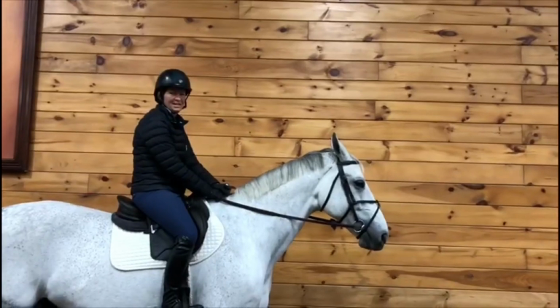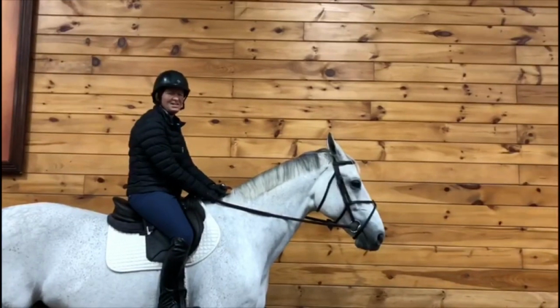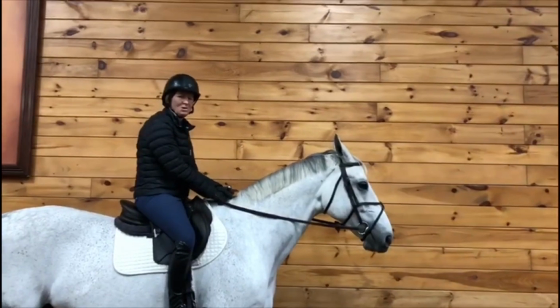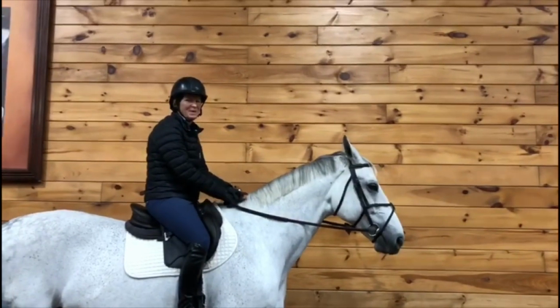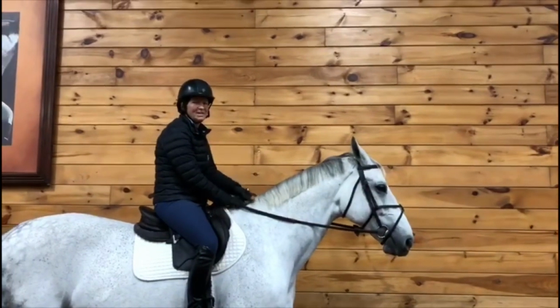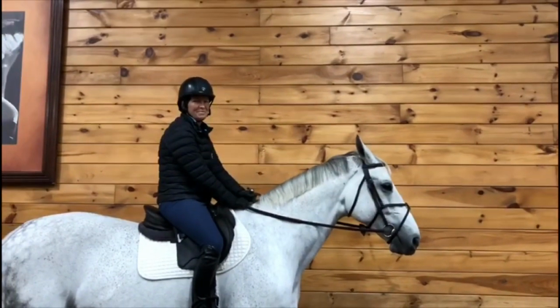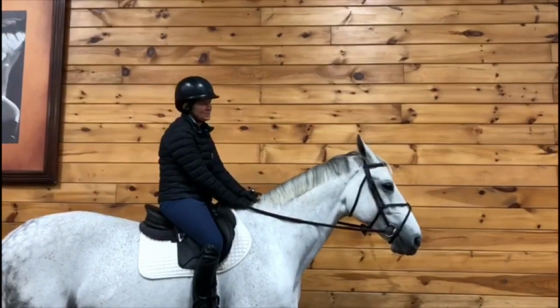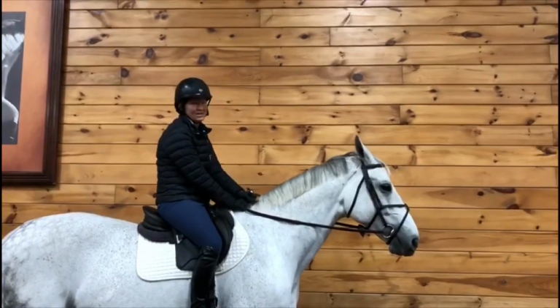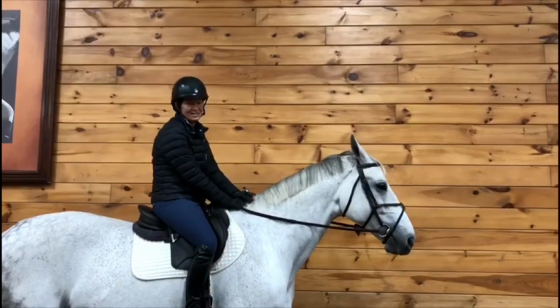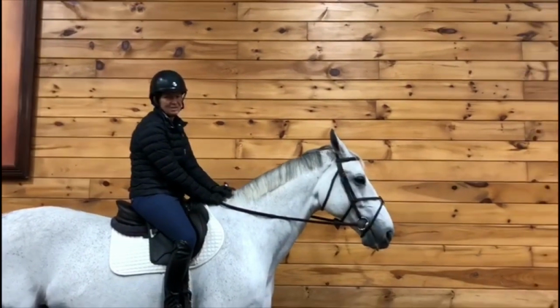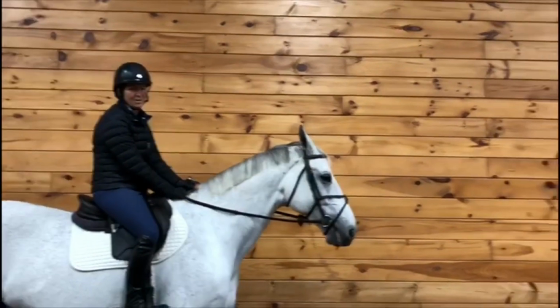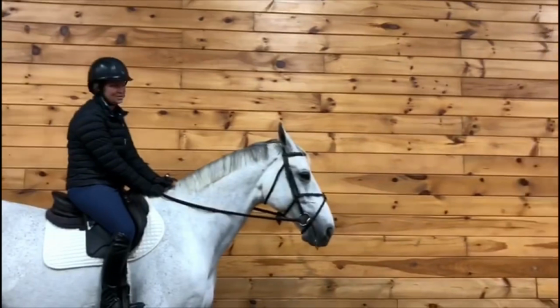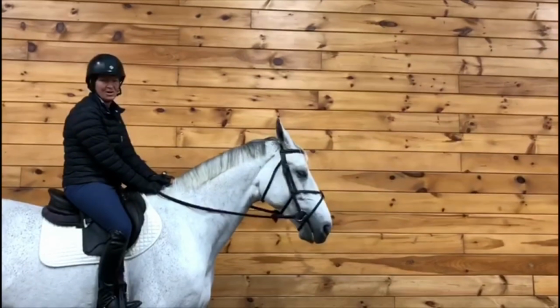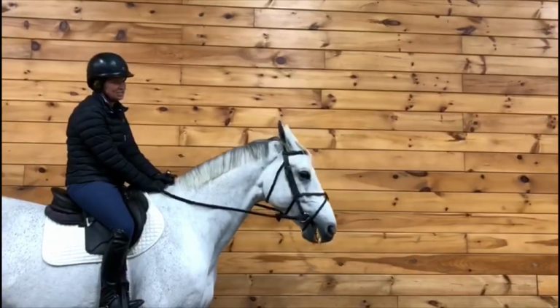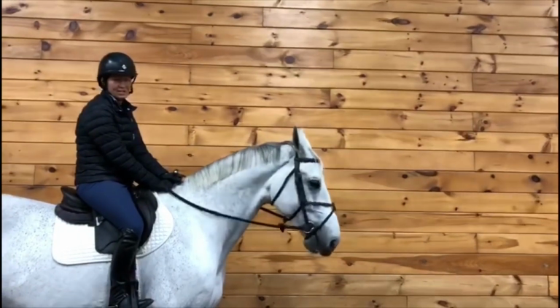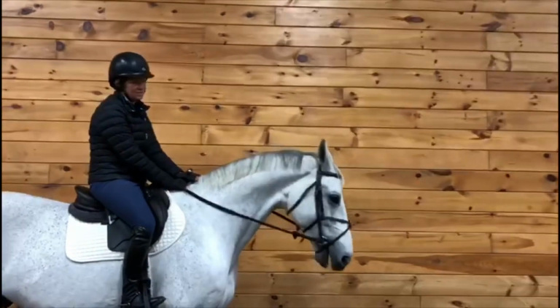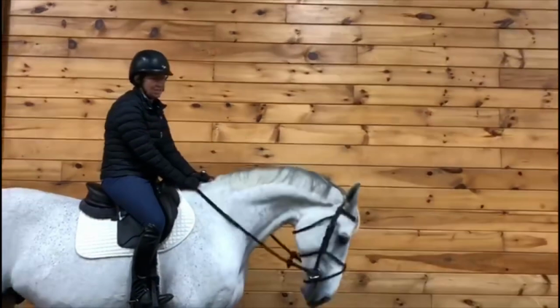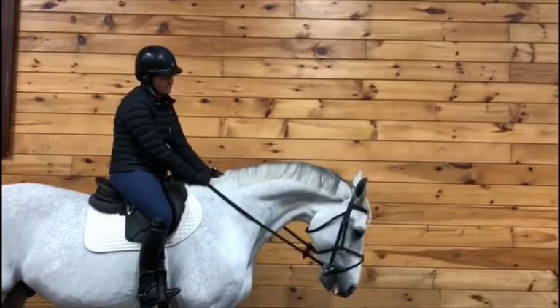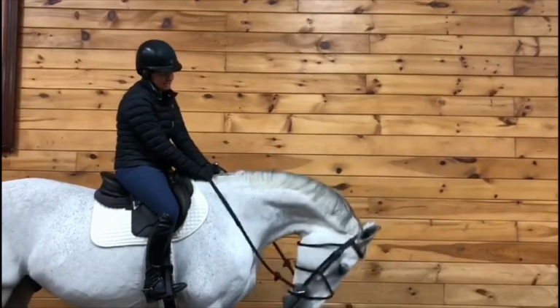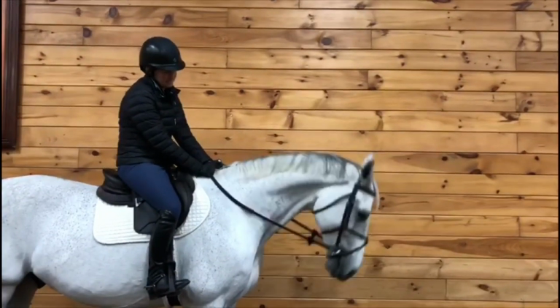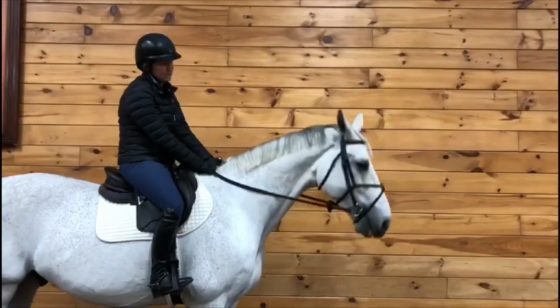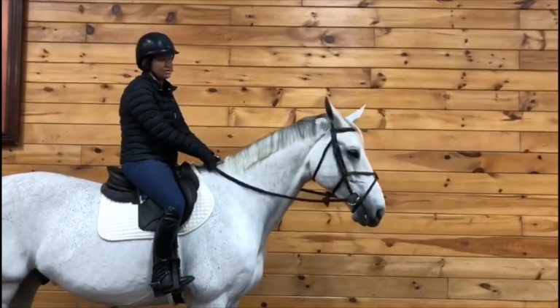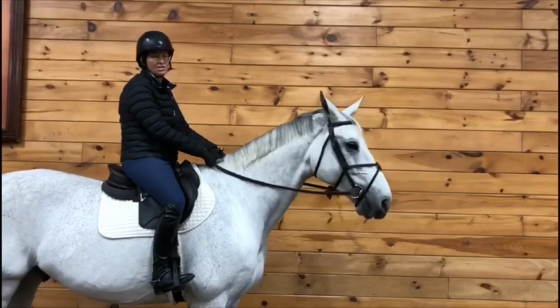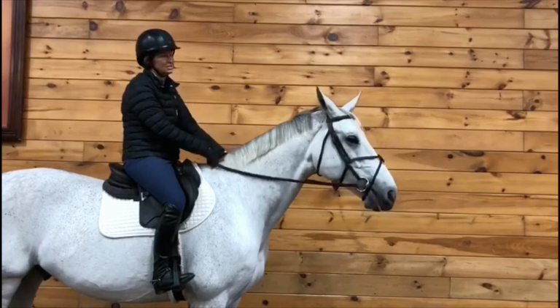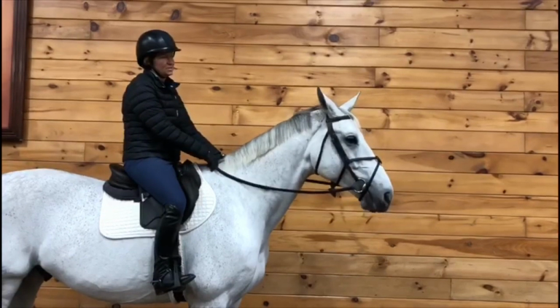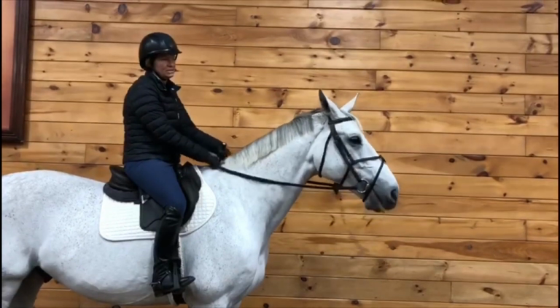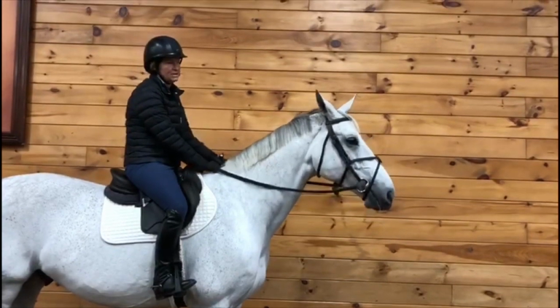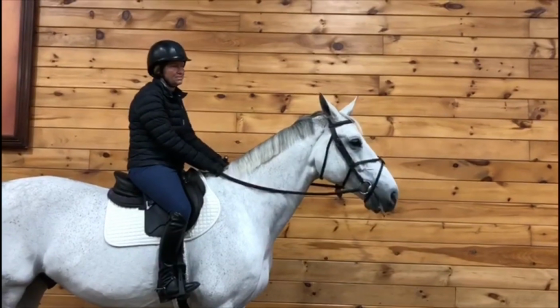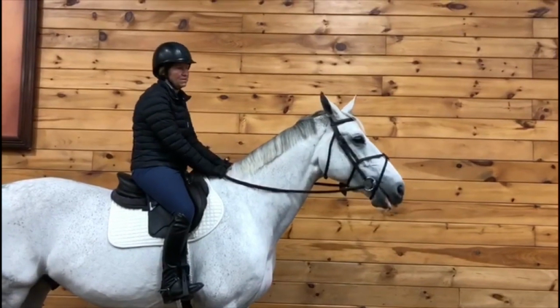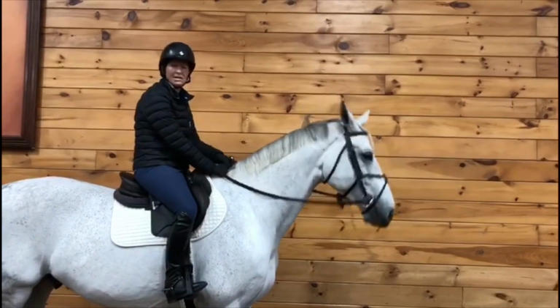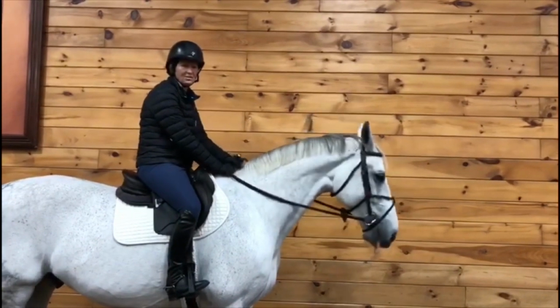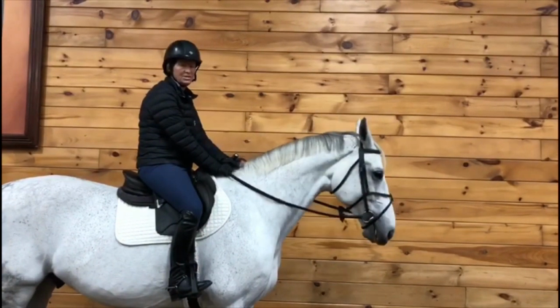Hi, welcome to MADD Method Basics 101. Today I'm going to talk about turn on the haunches. I have Chick here. The turn on the haunches is basically a way of a 180 degree turn.